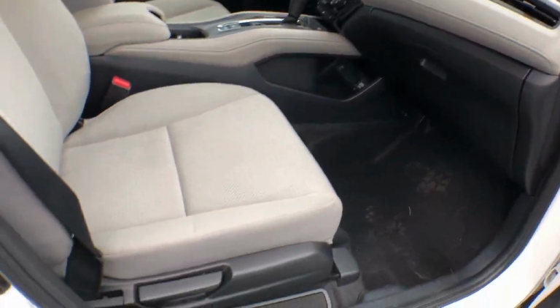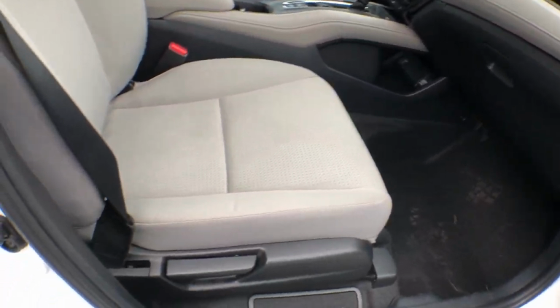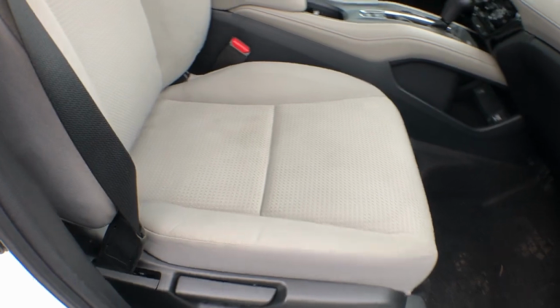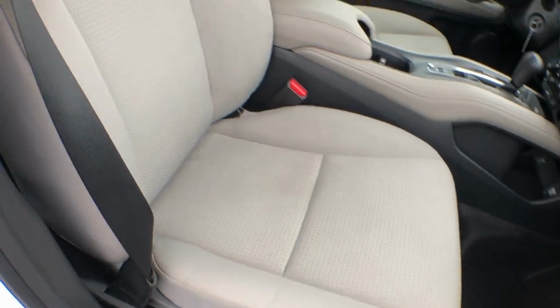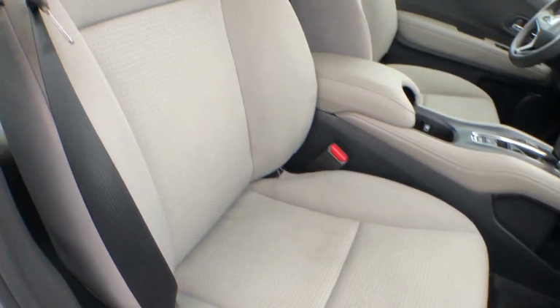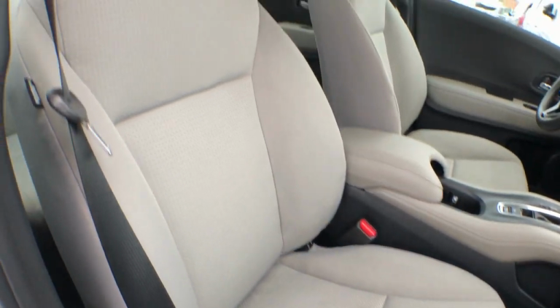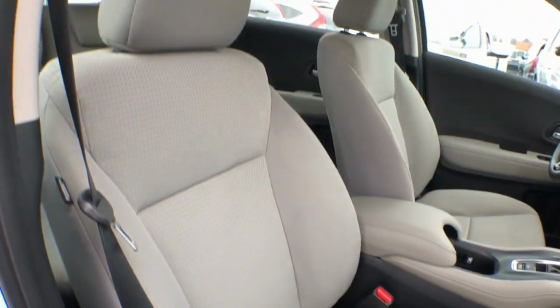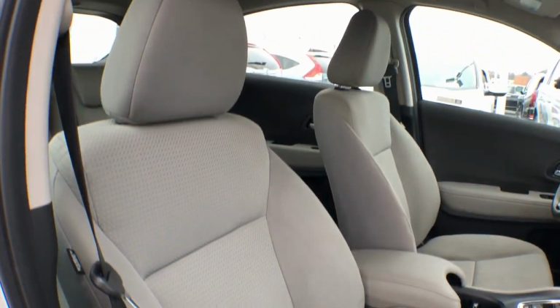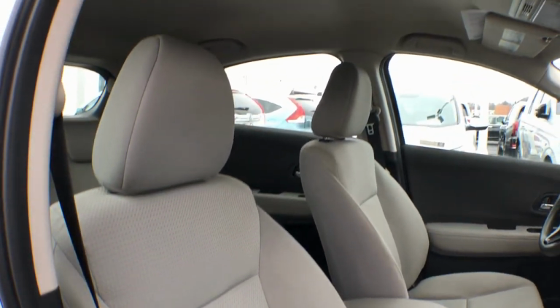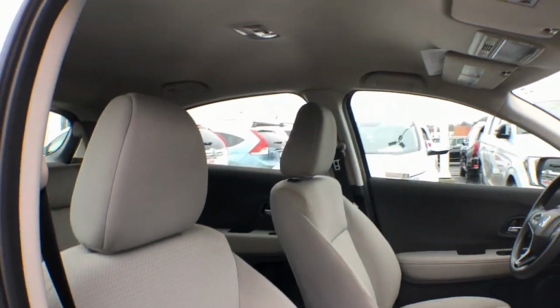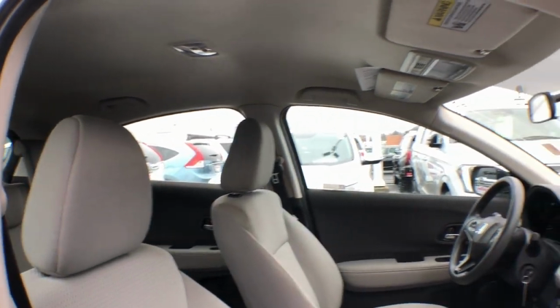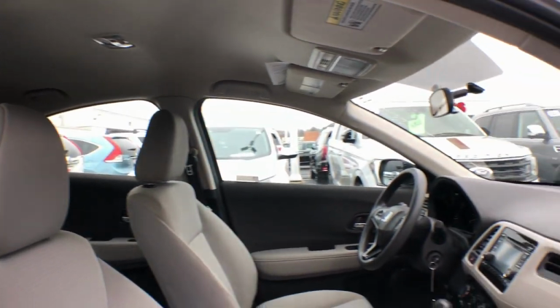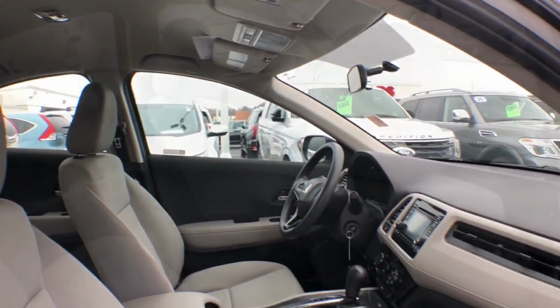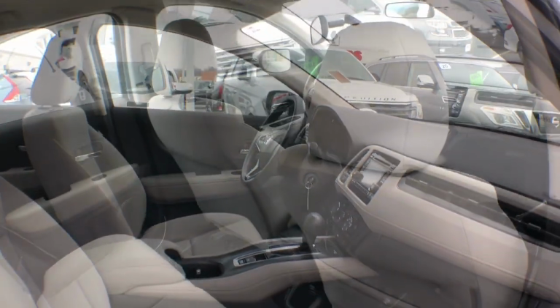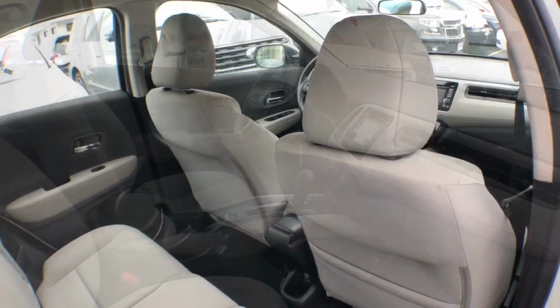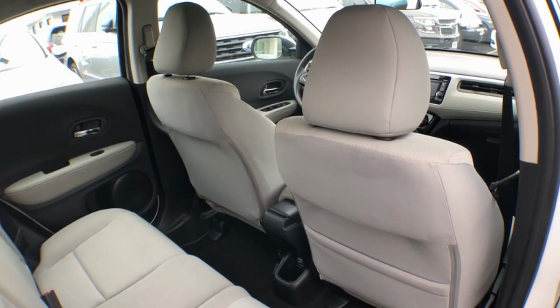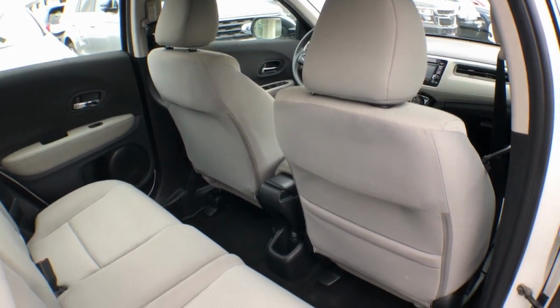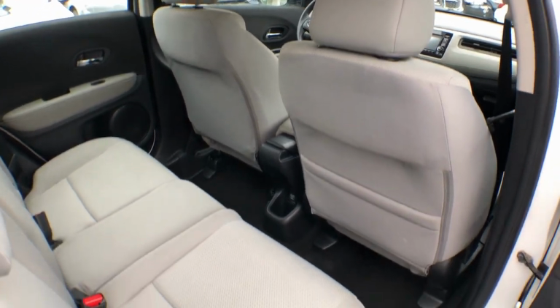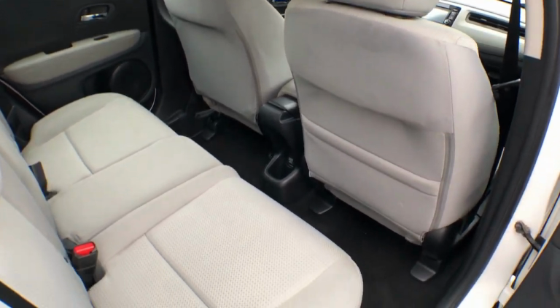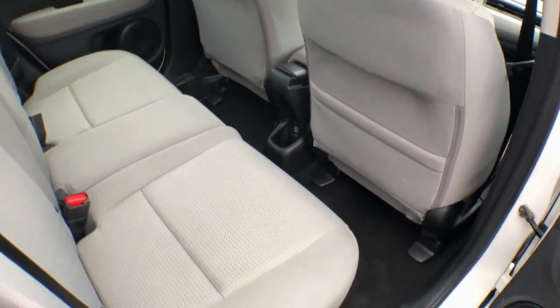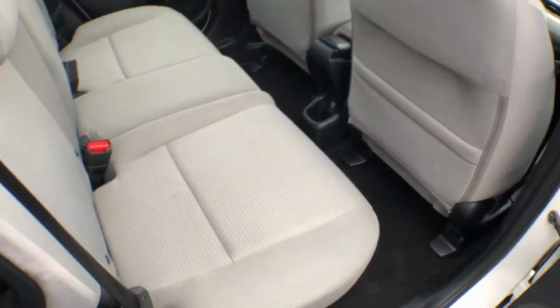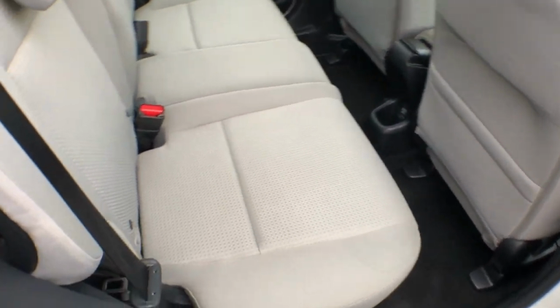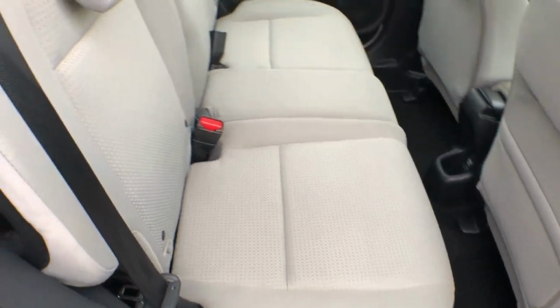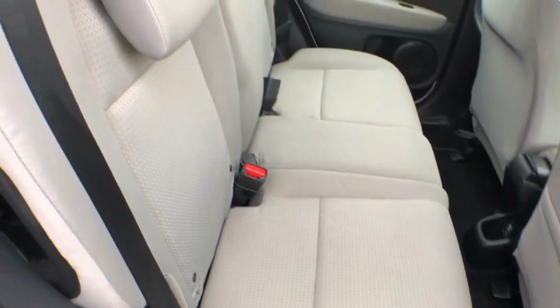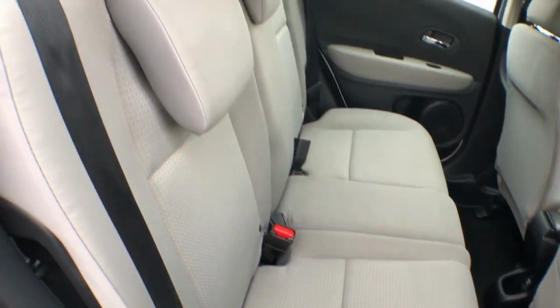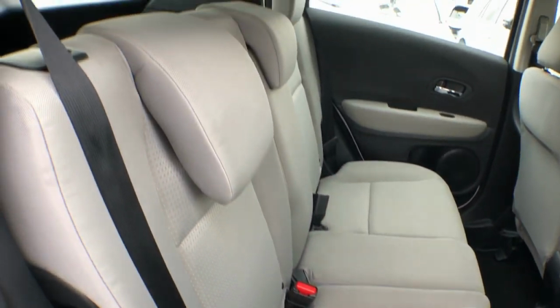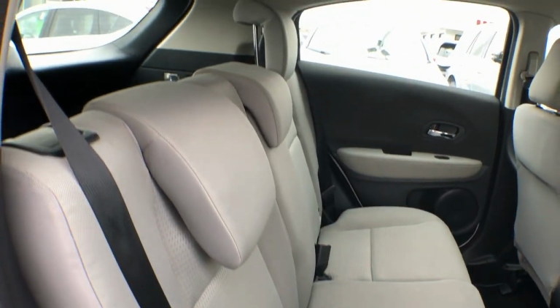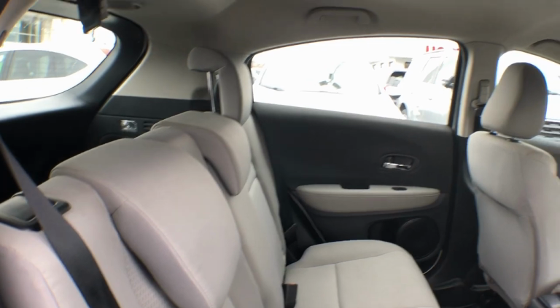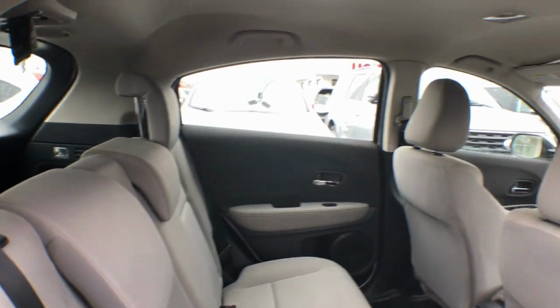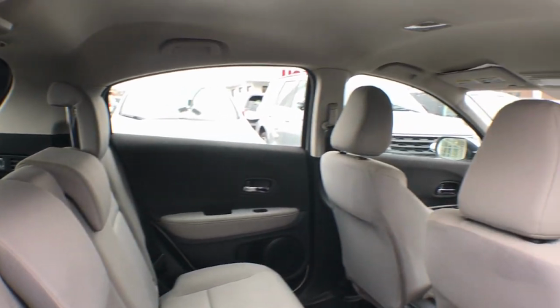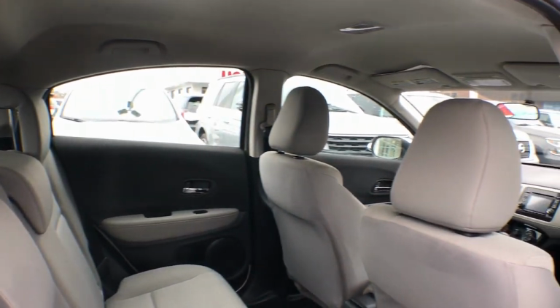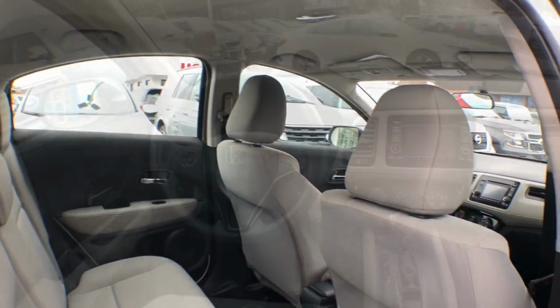Stability control, rear spoiler, pass-through rear seat, traction control — kick your worries to the curb. This Honda HR-V is all about making your life easy and comfortable. Take it out for a drive today.